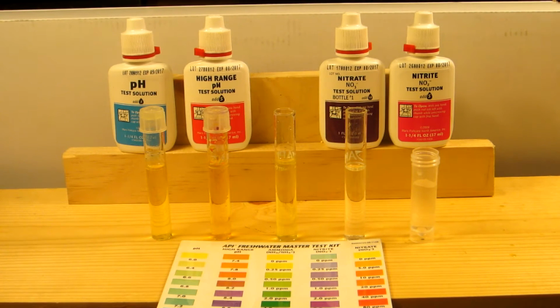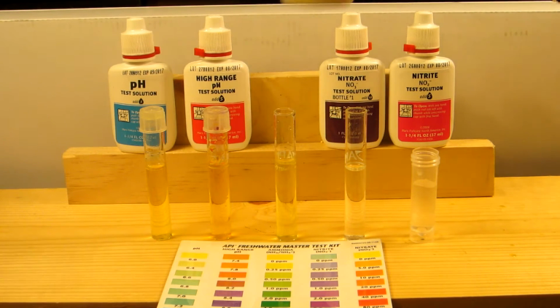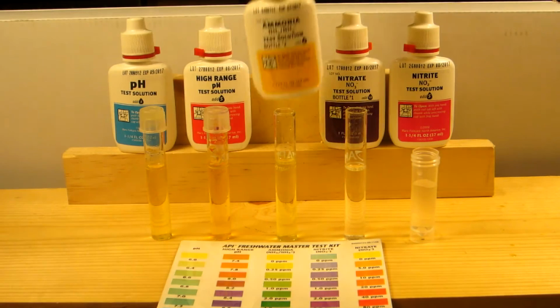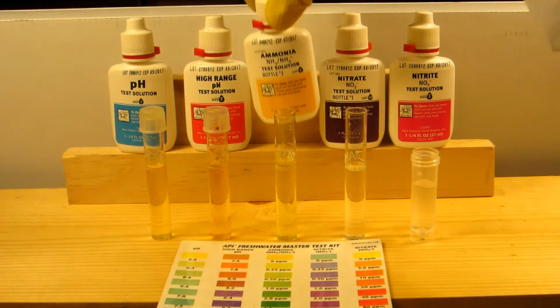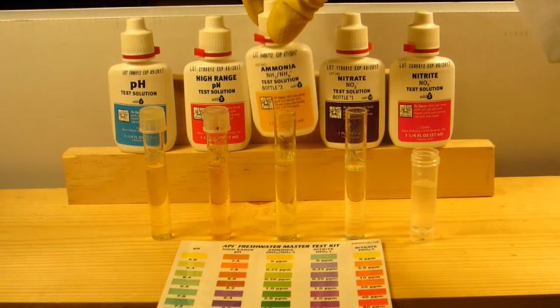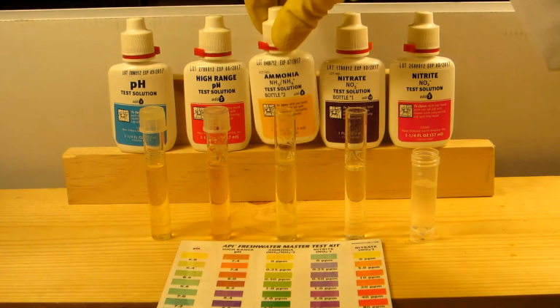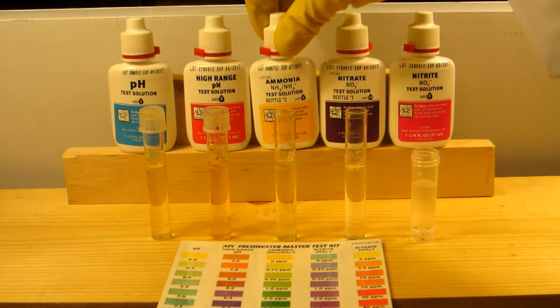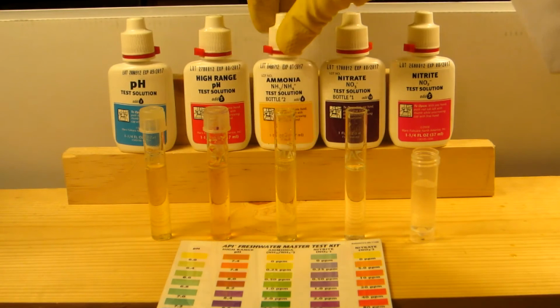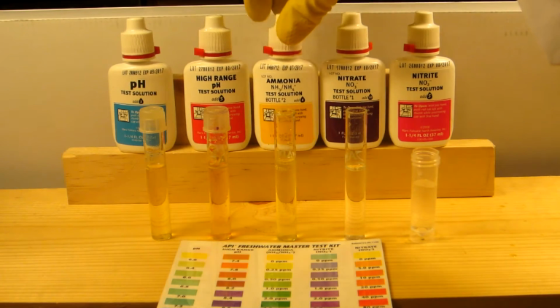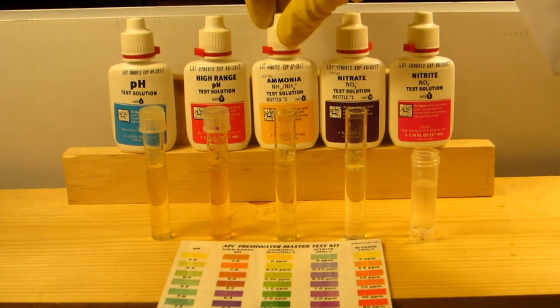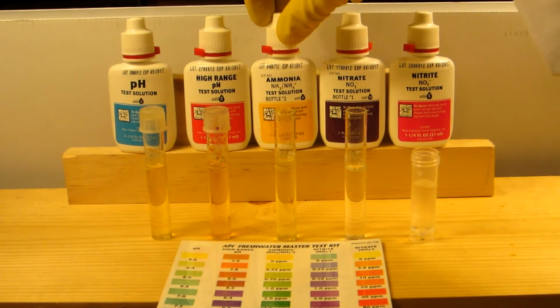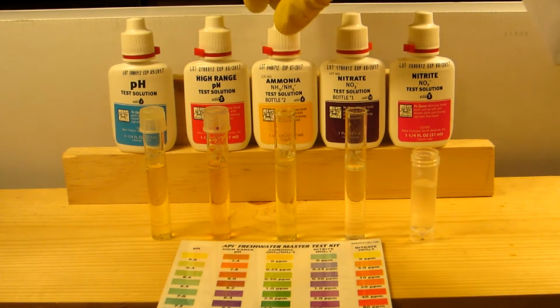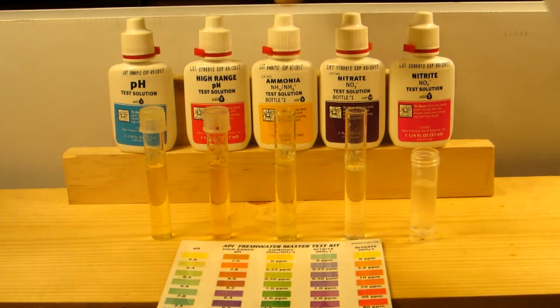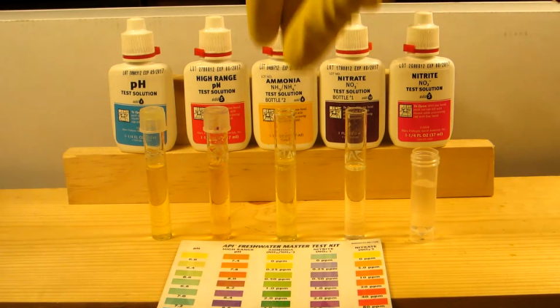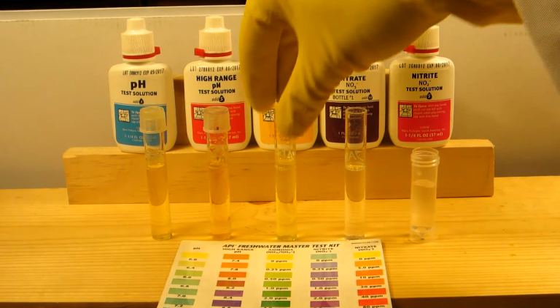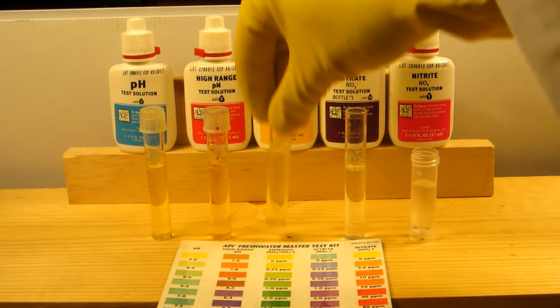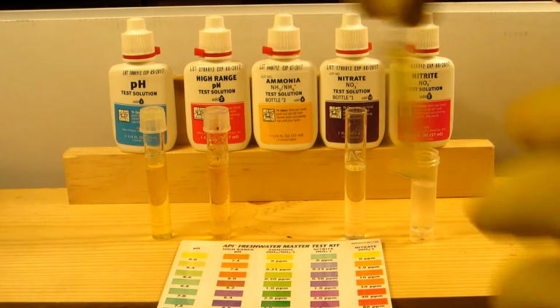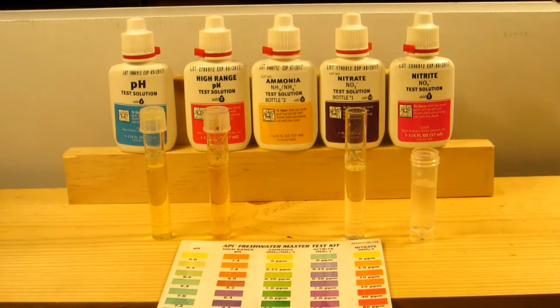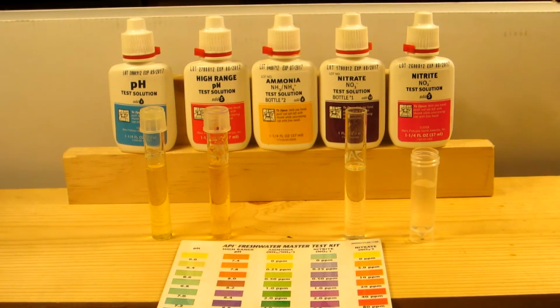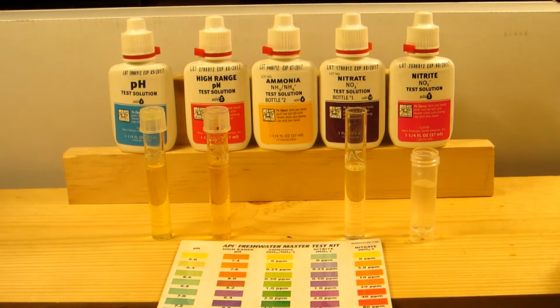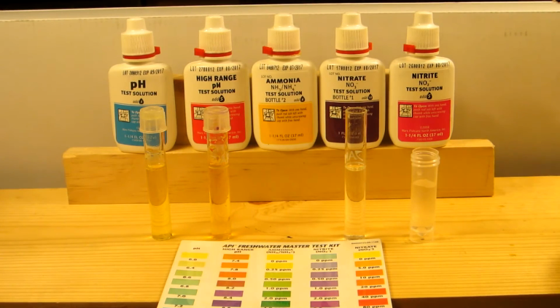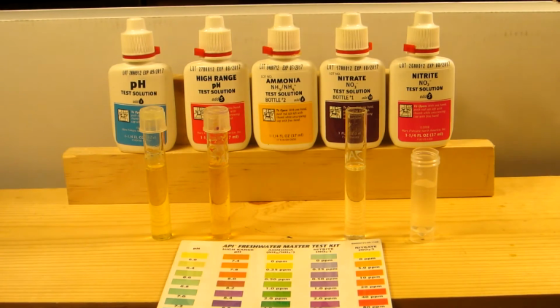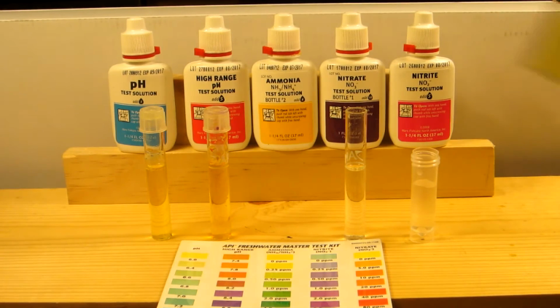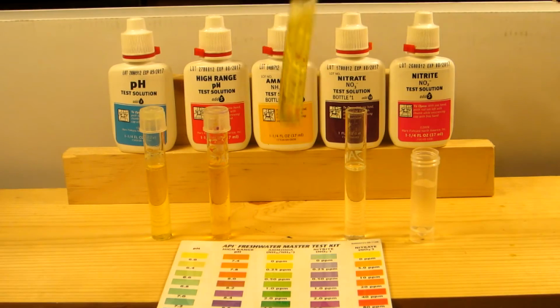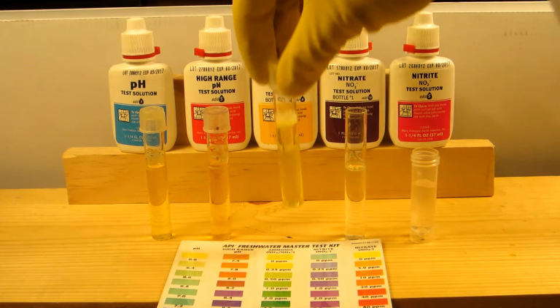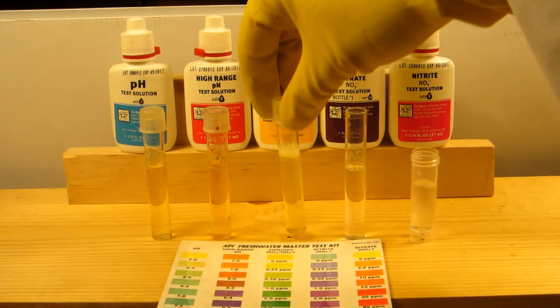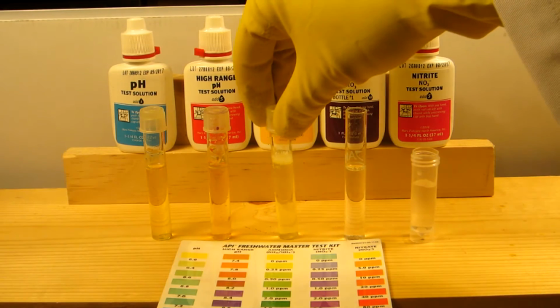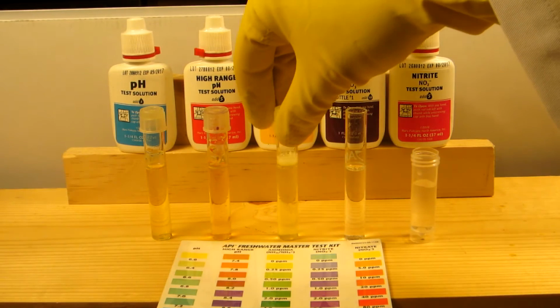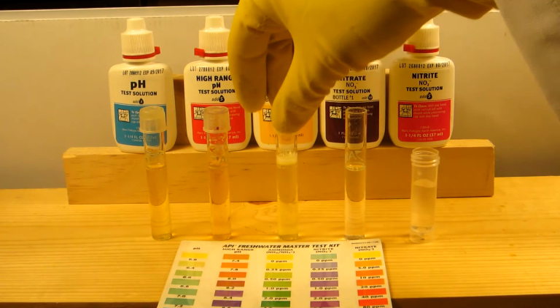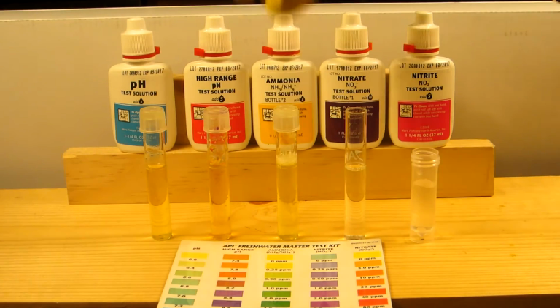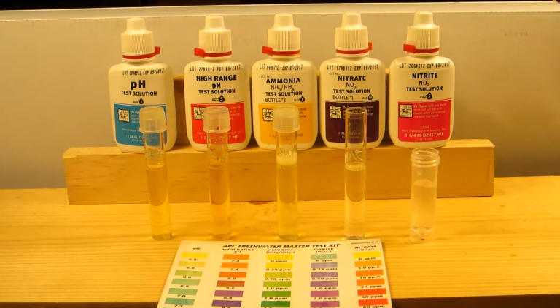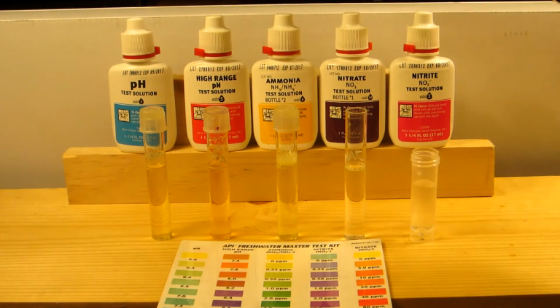Cap that off again, give it a good shake, and then let that sit for five minutes. Results will be ready after that.